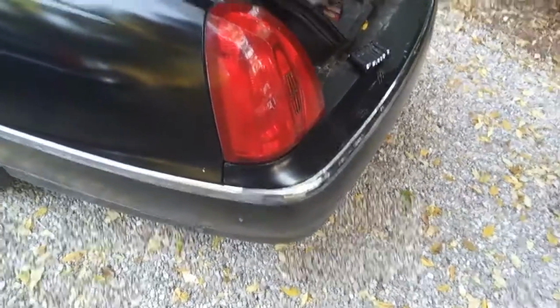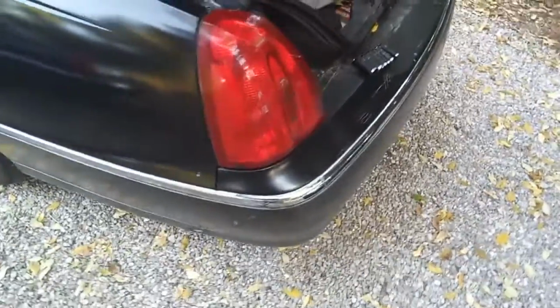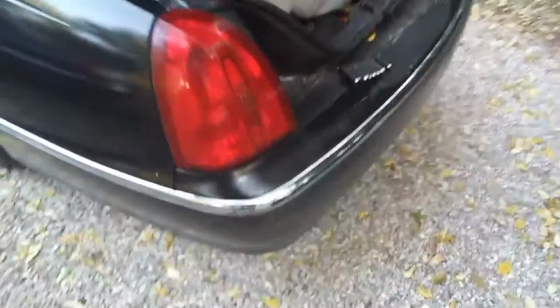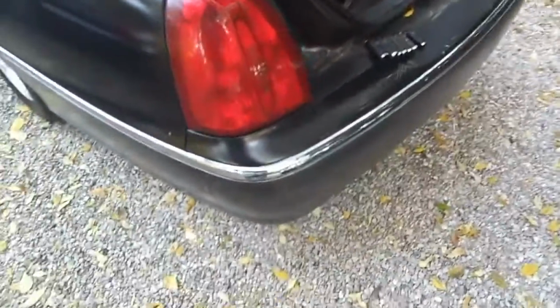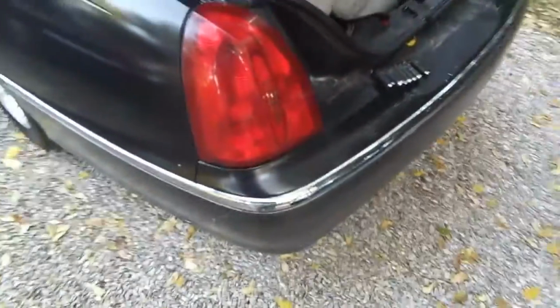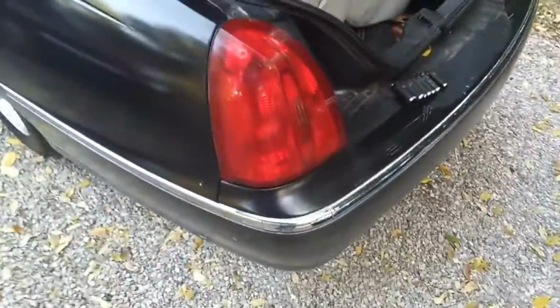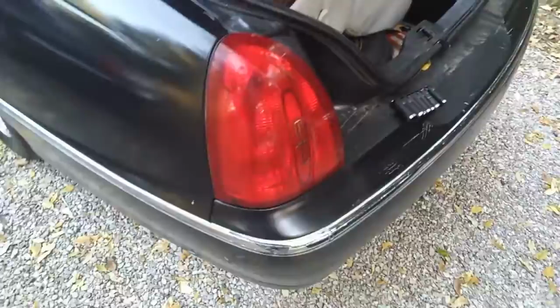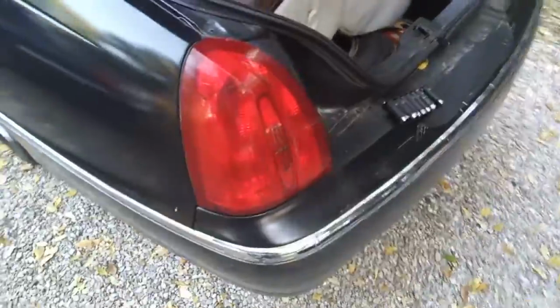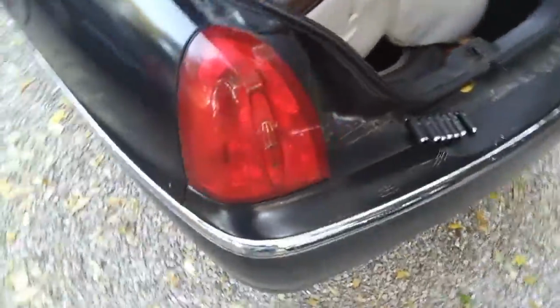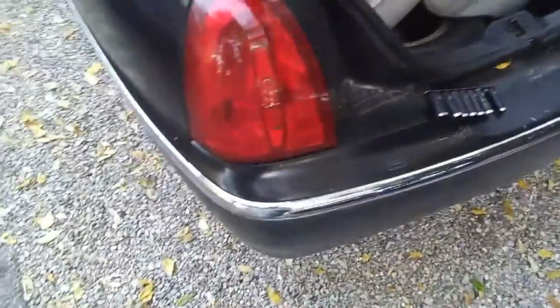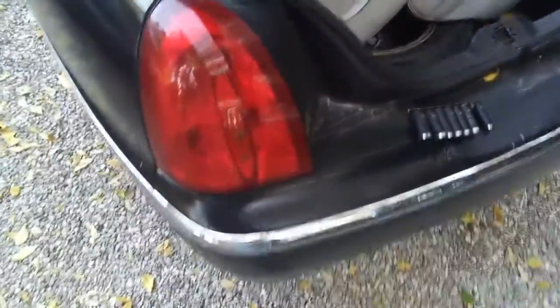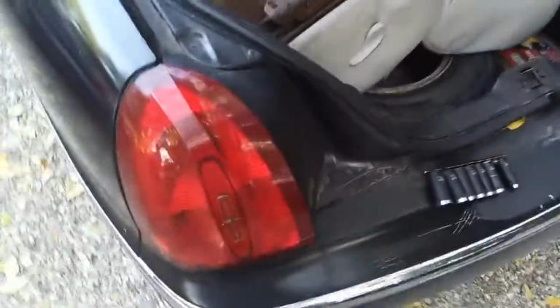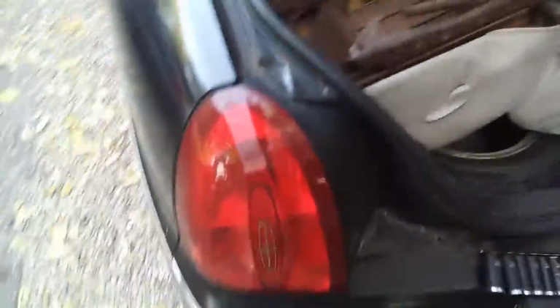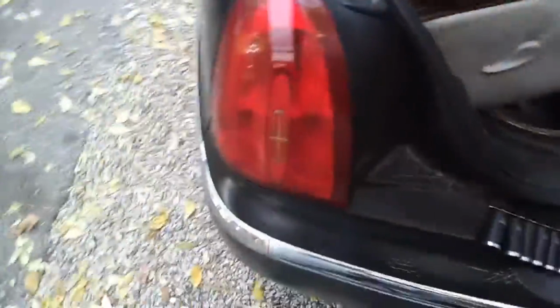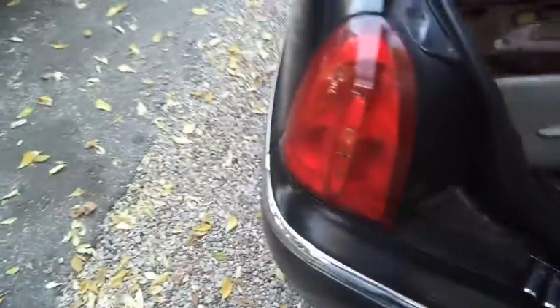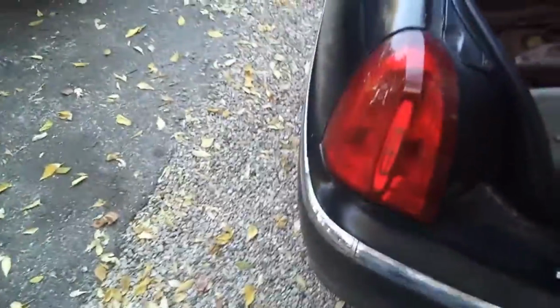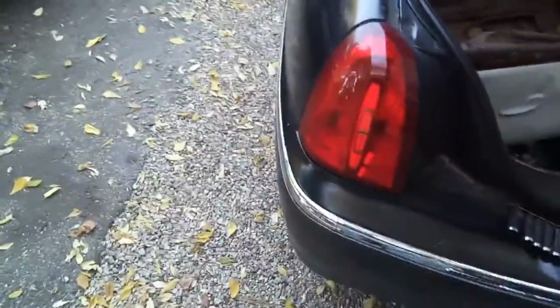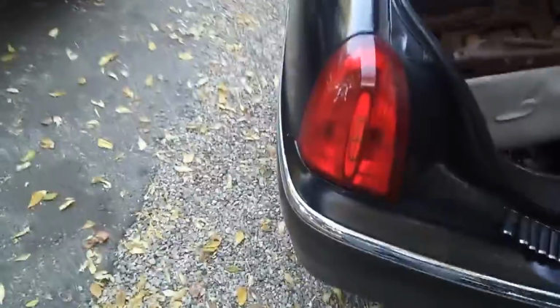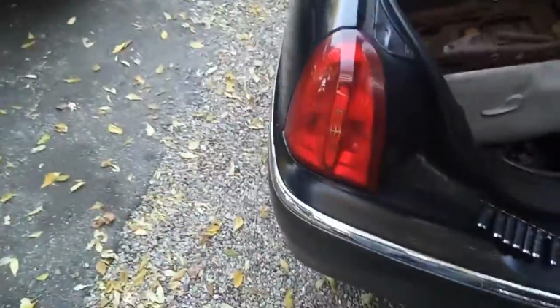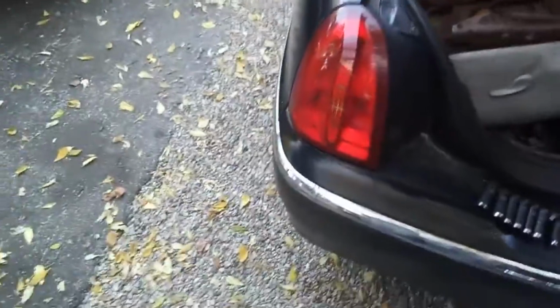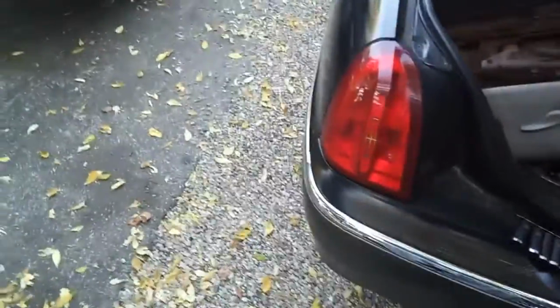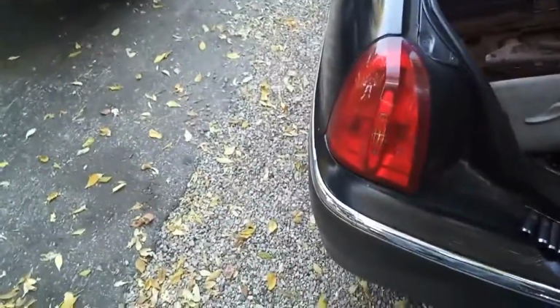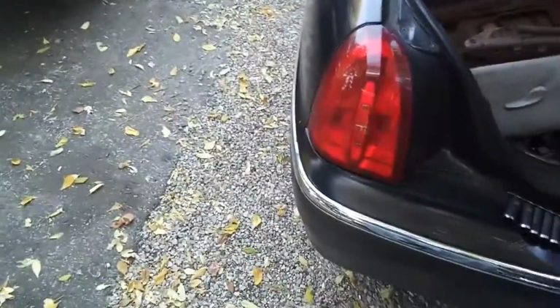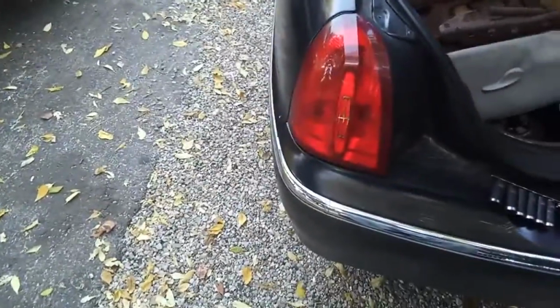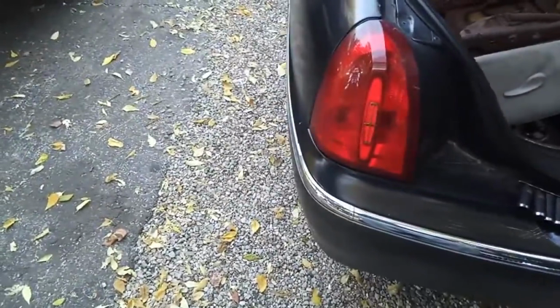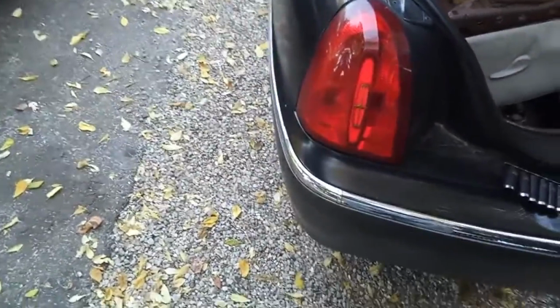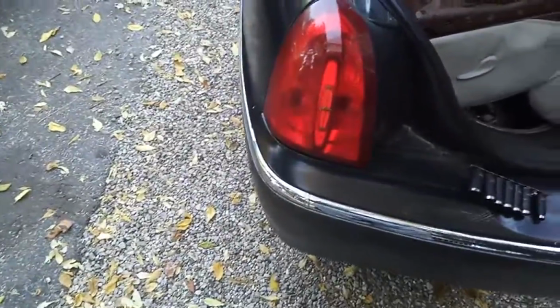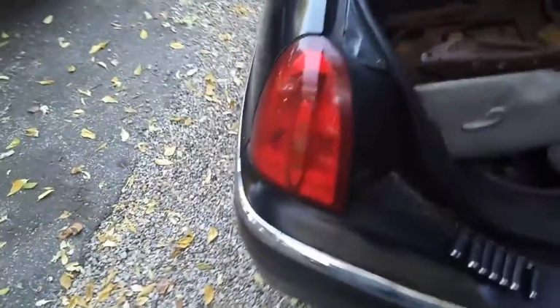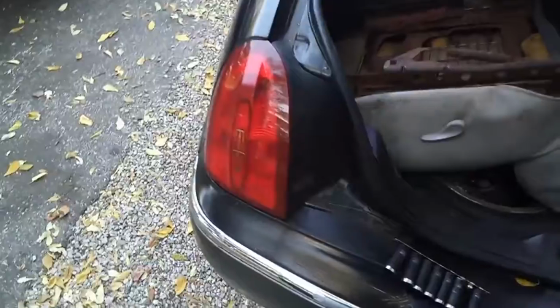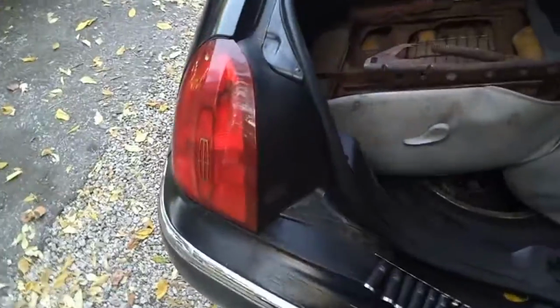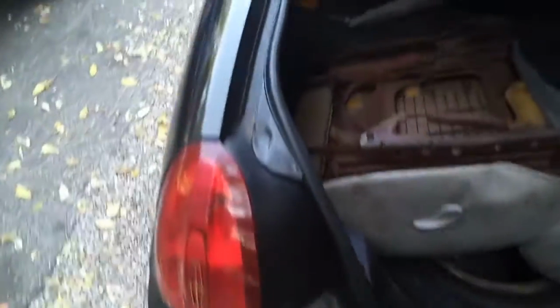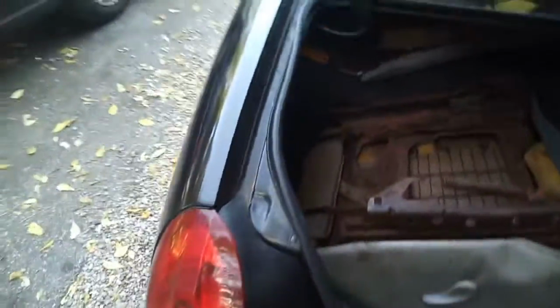Alright, I've got a little video today. It's how to remove the taillight out of your Lincoln Town Car. I think this applies 98 to 11. The particular one I'm doing it here is on a 99.